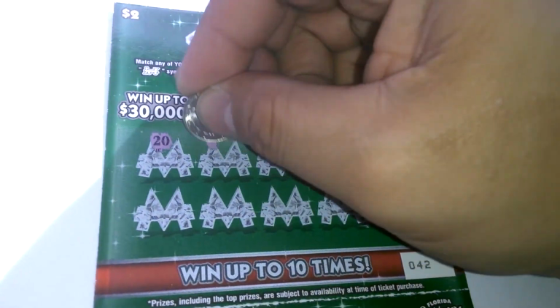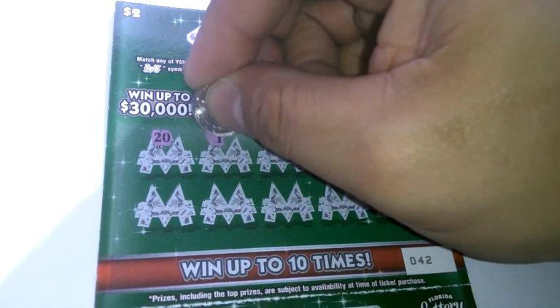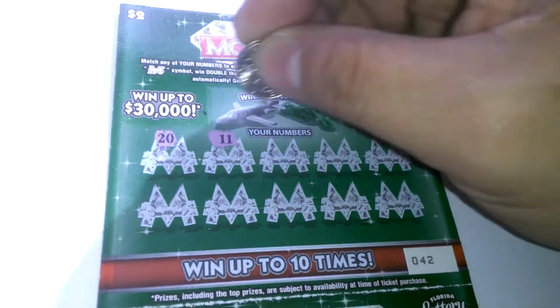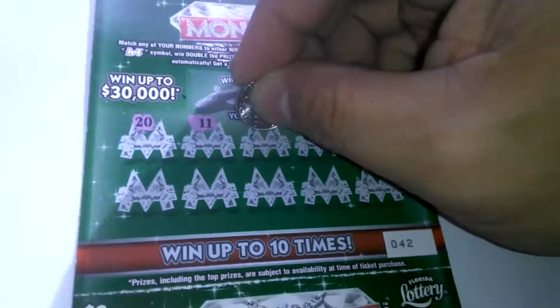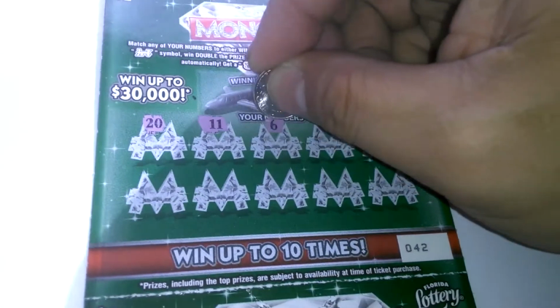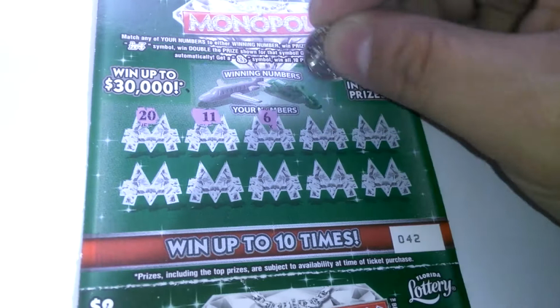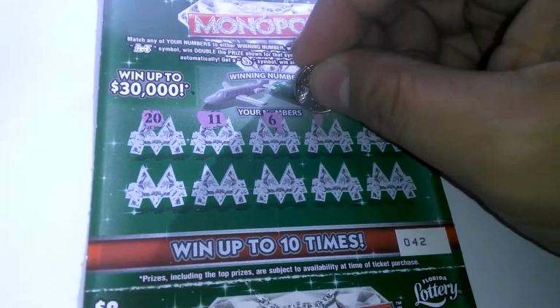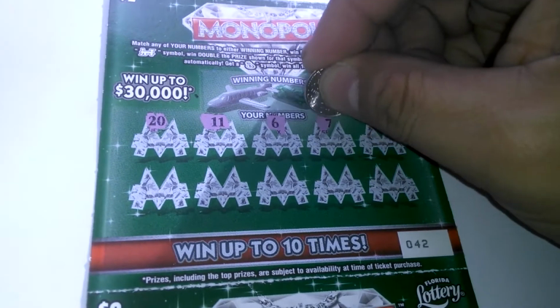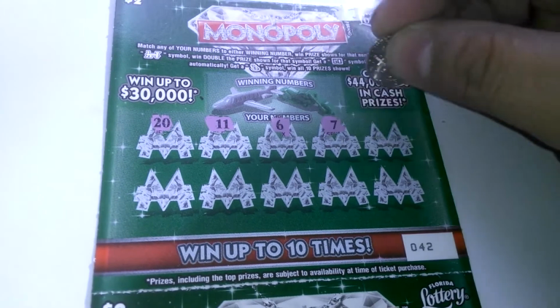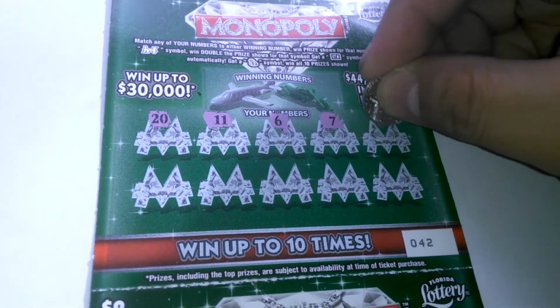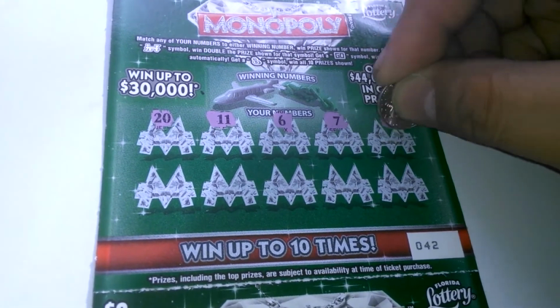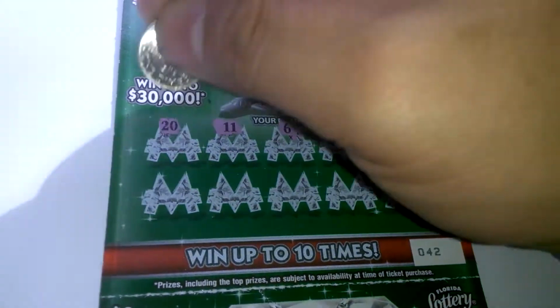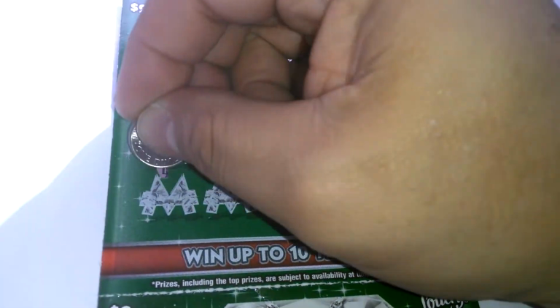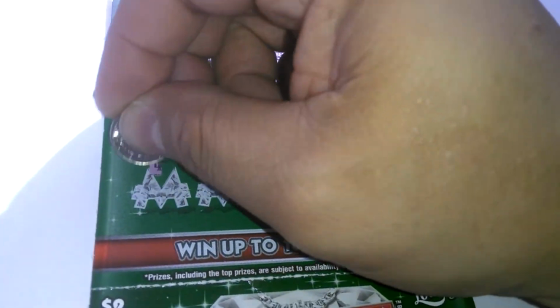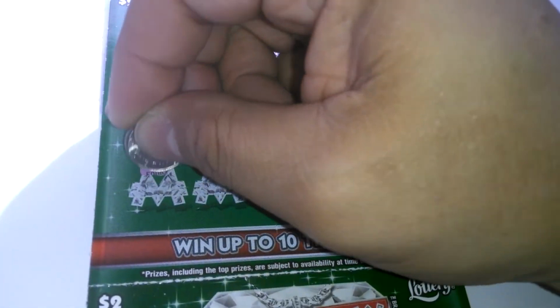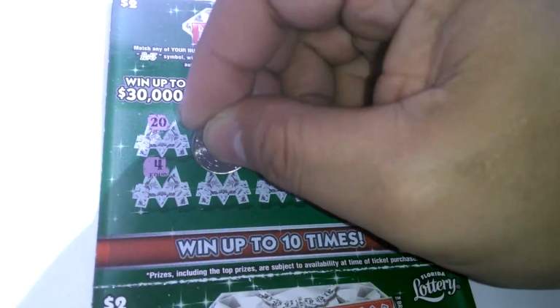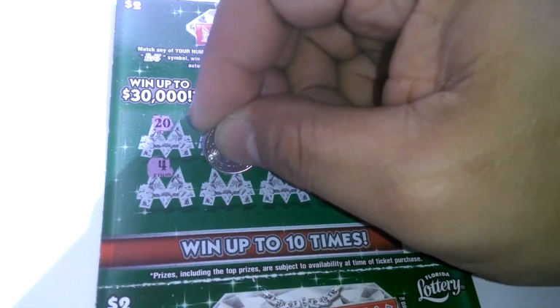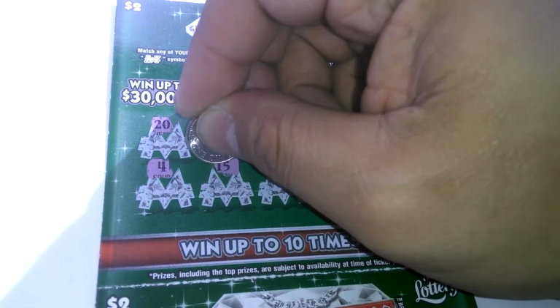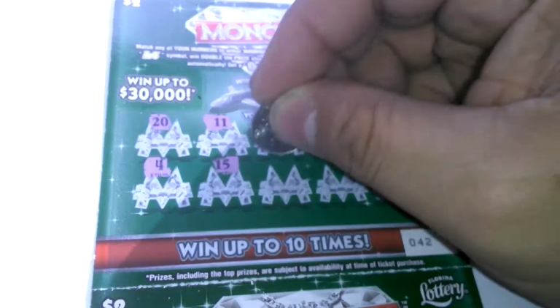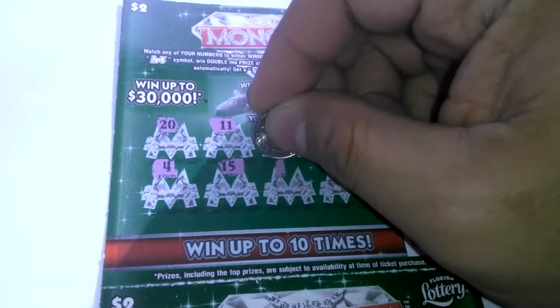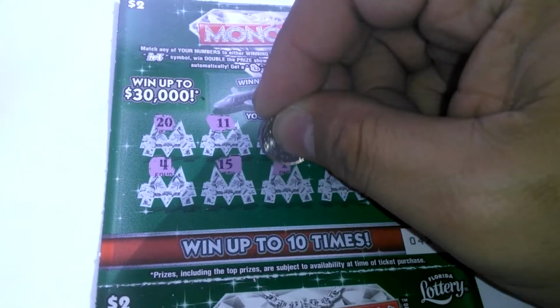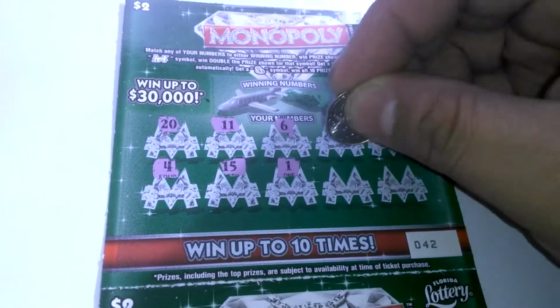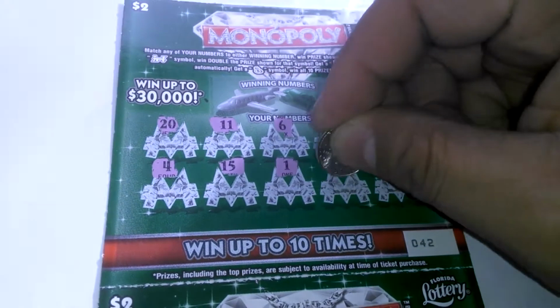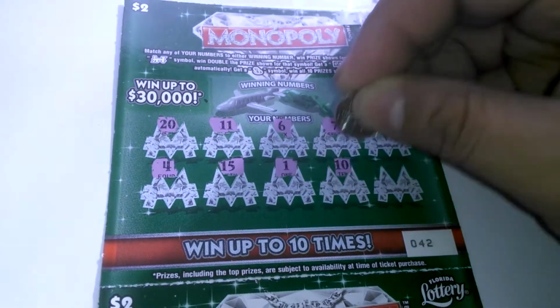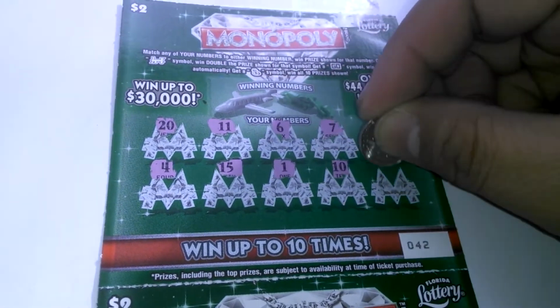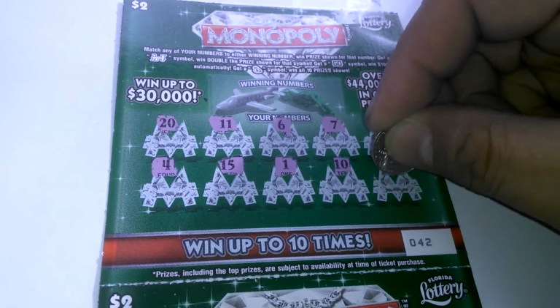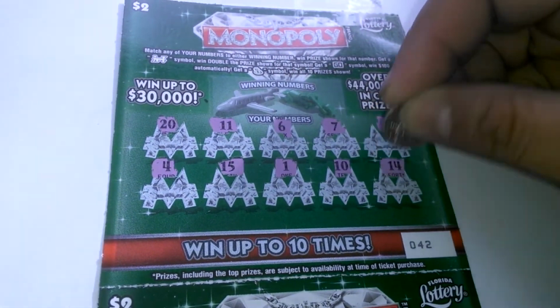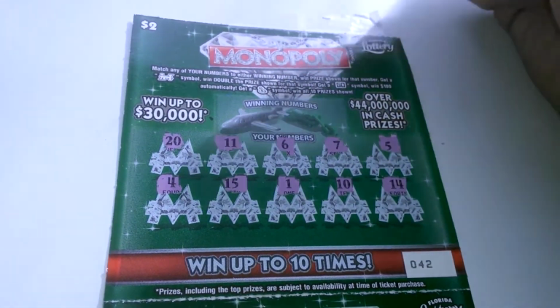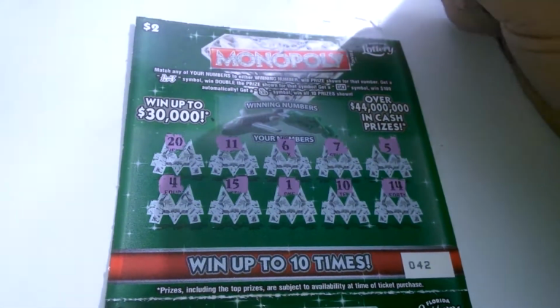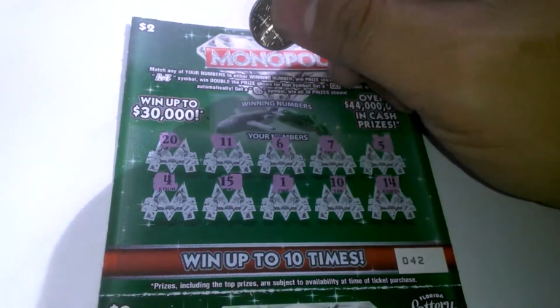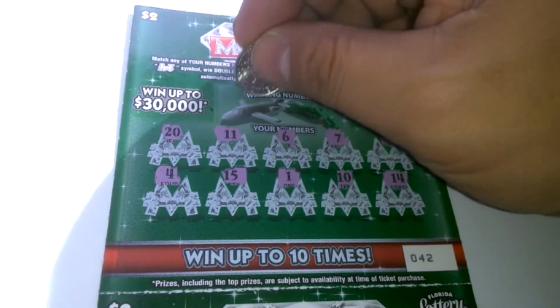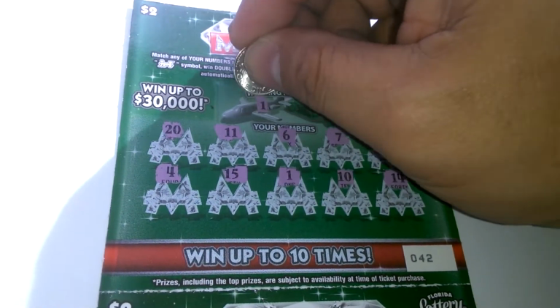20, 11, 6, 7, 5, 4, 15, 1, 10, and a 14. Winning numbers.